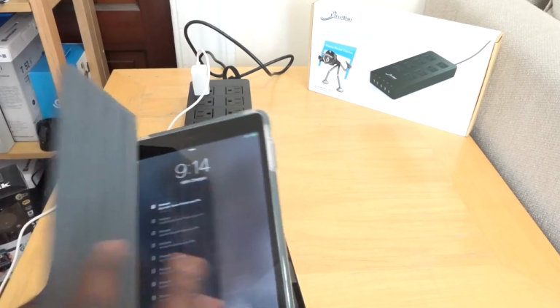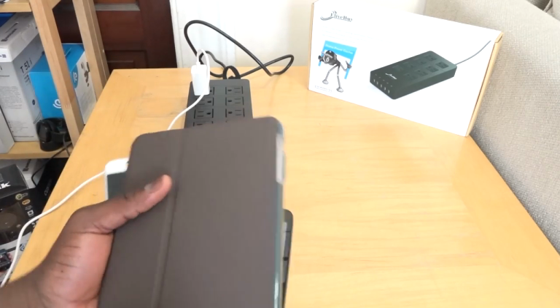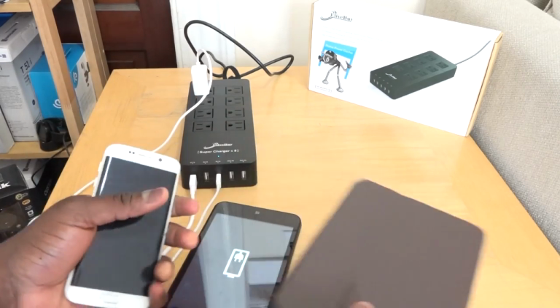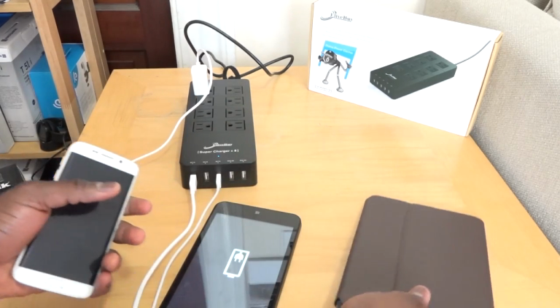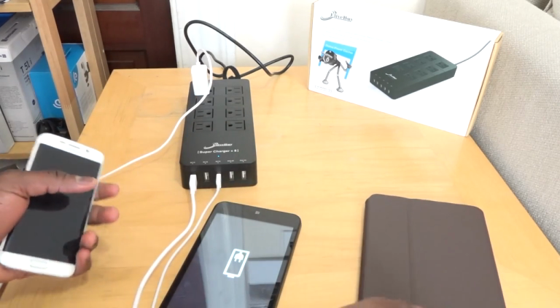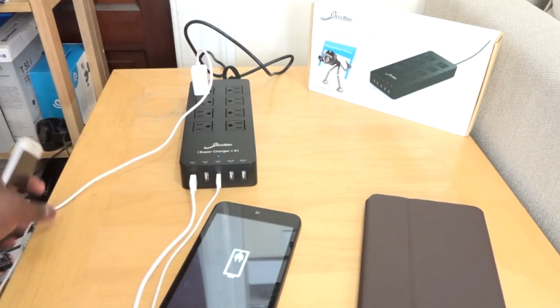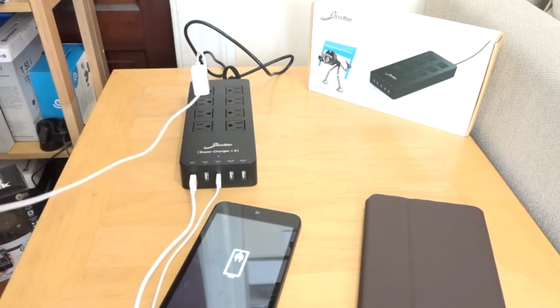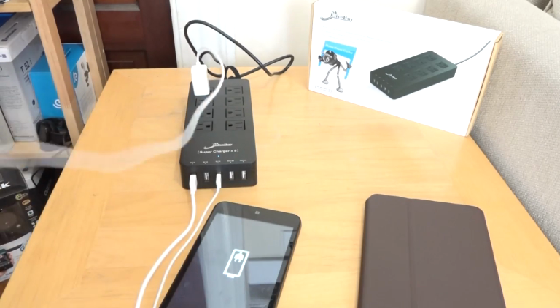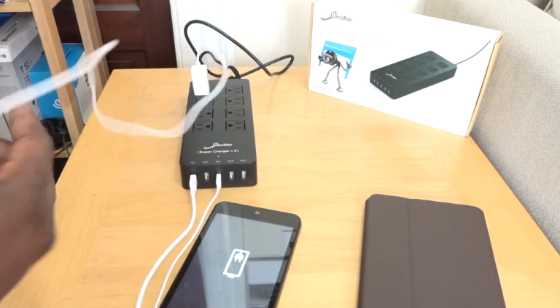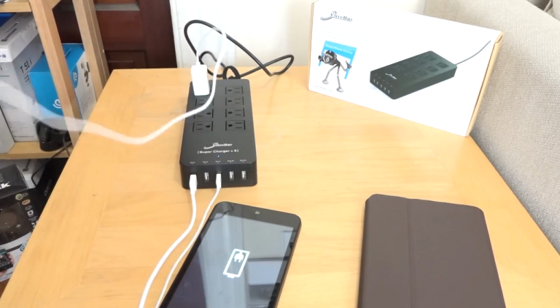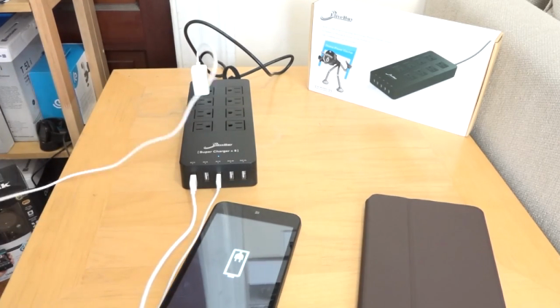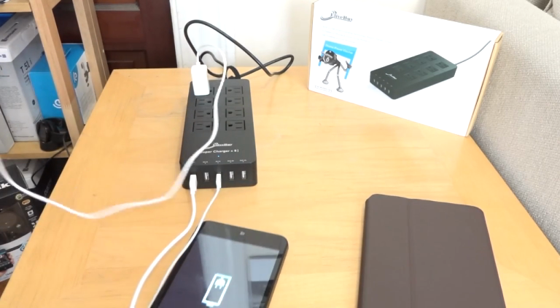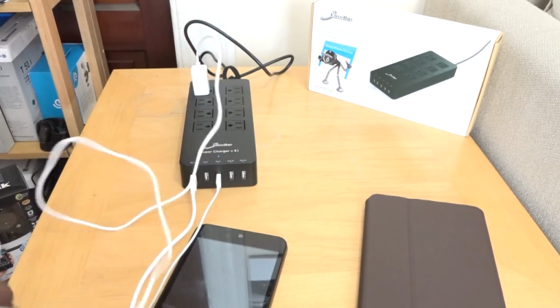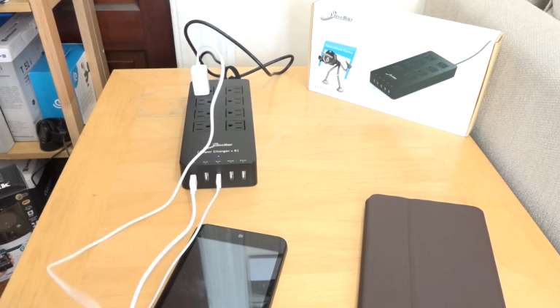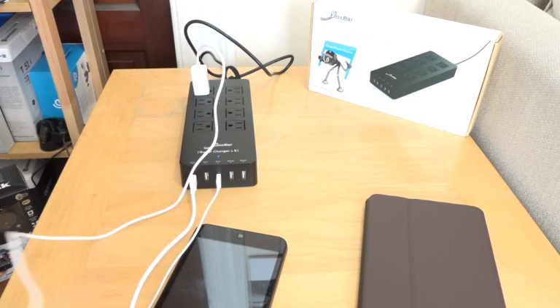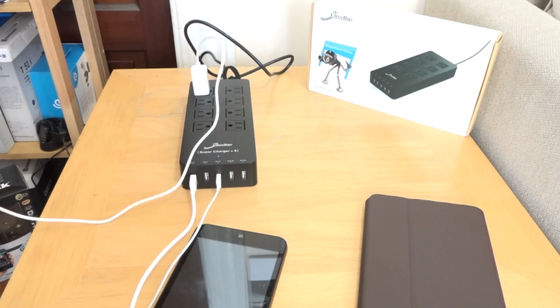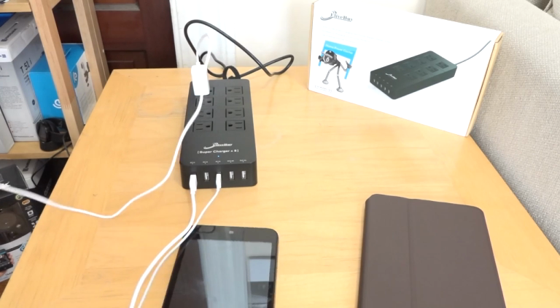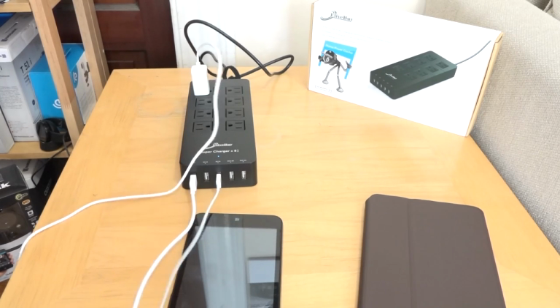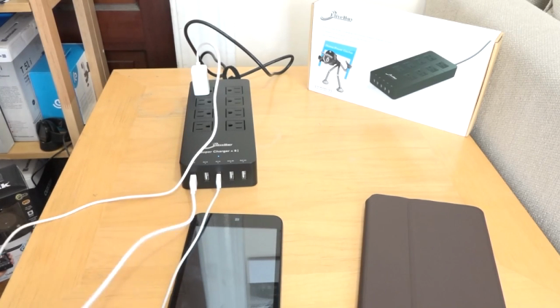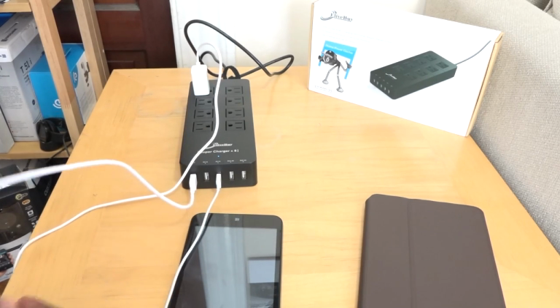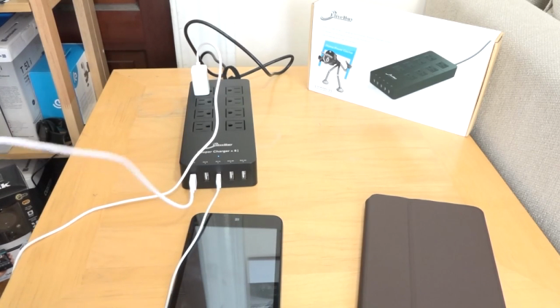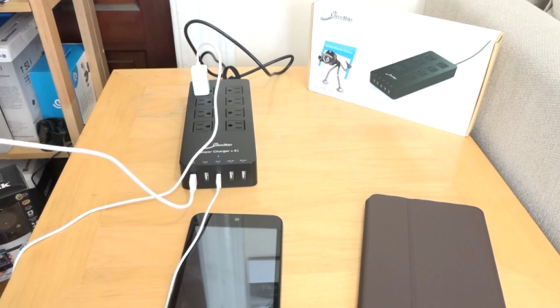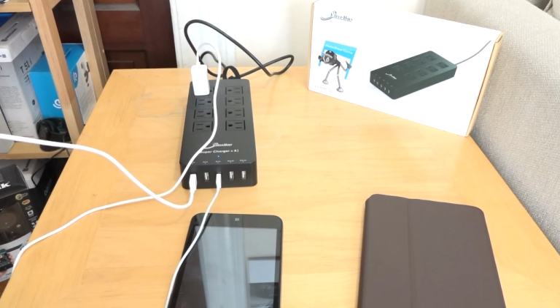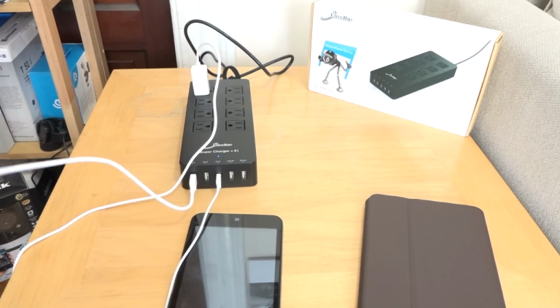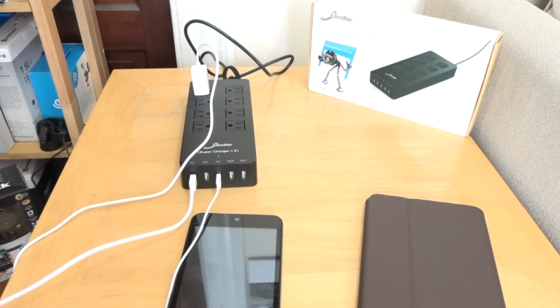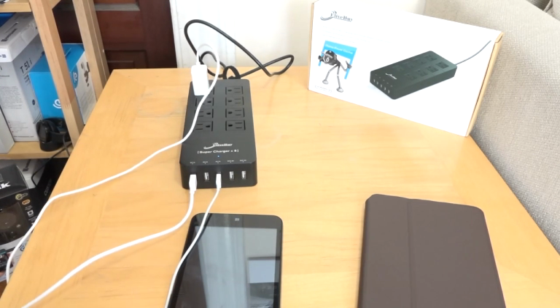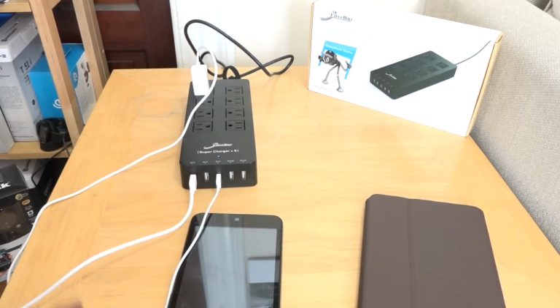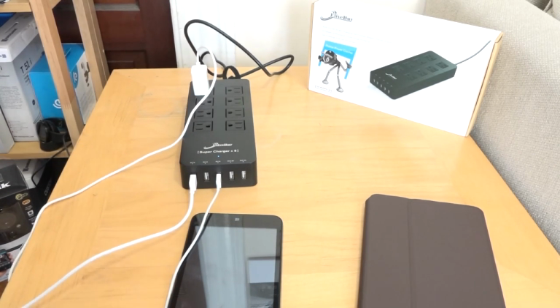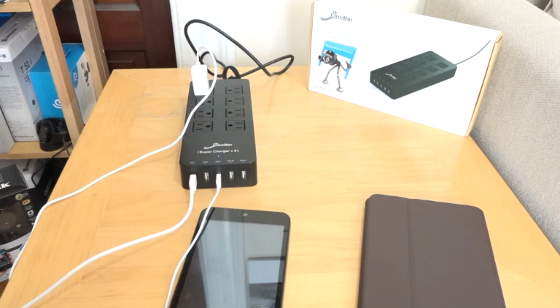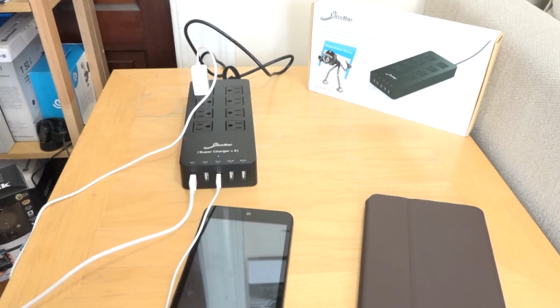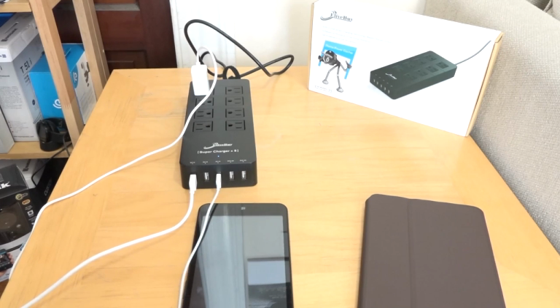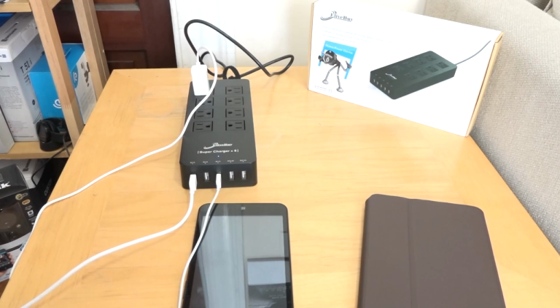So that means I can plug in my TV, computer, a laptop, something else that requires more power and actually requires a physical plug-in space, which is very nice. So I like it because of that.